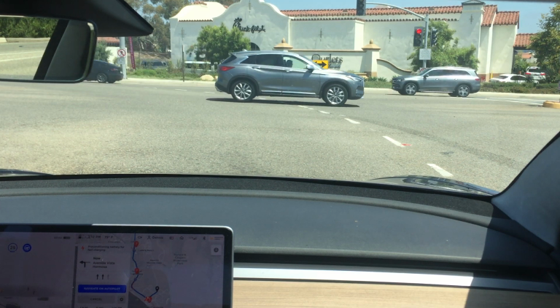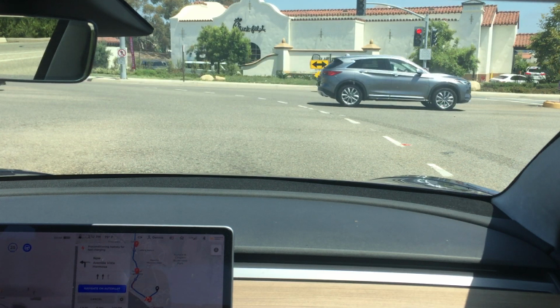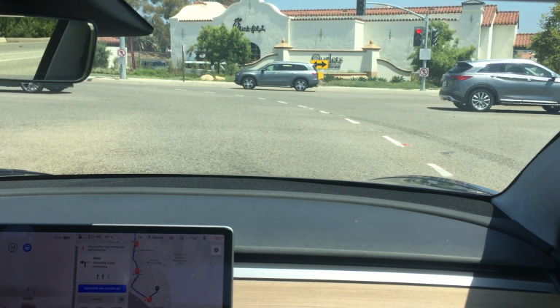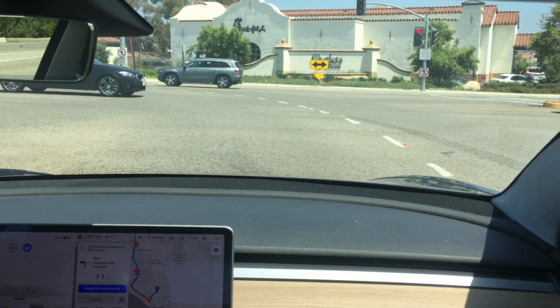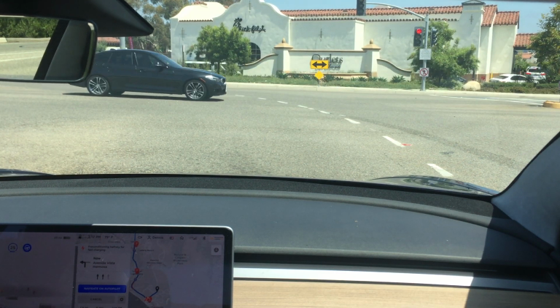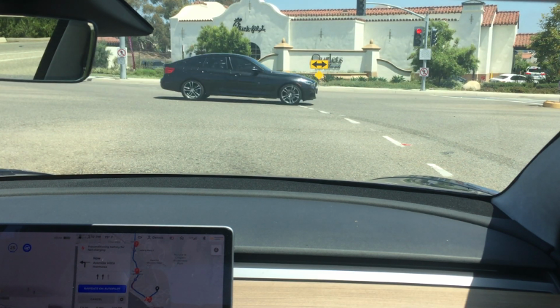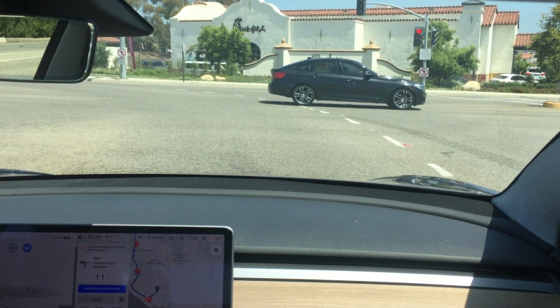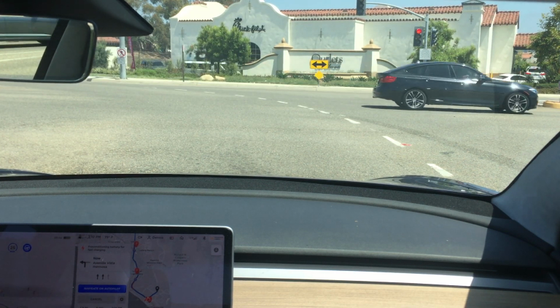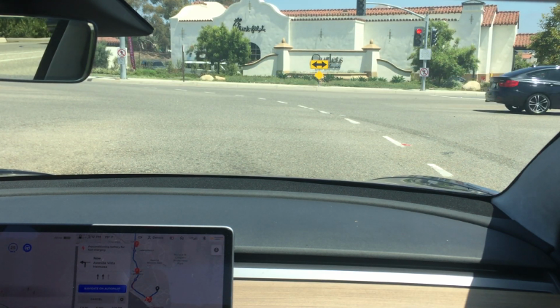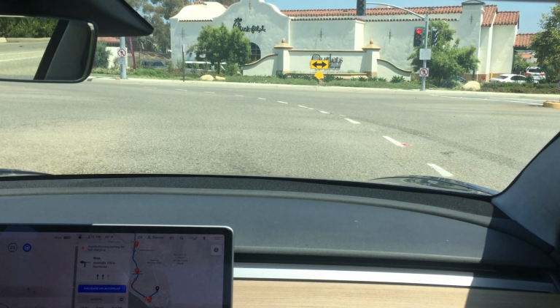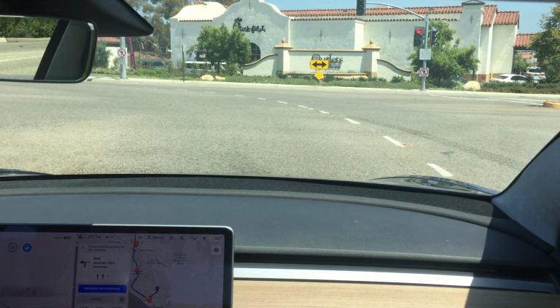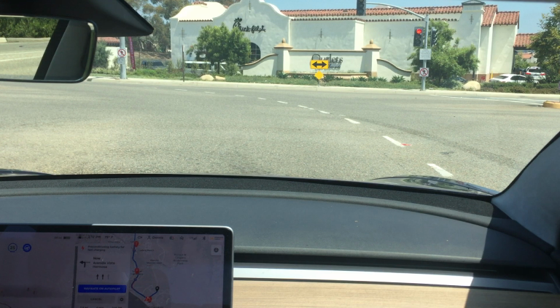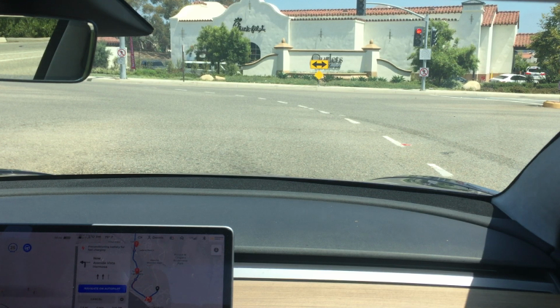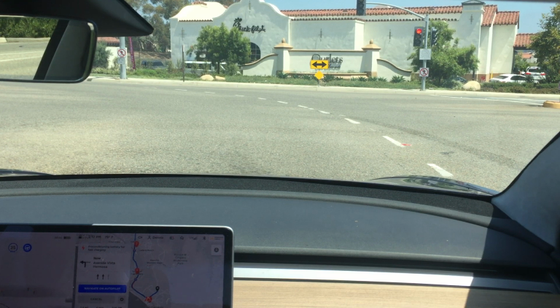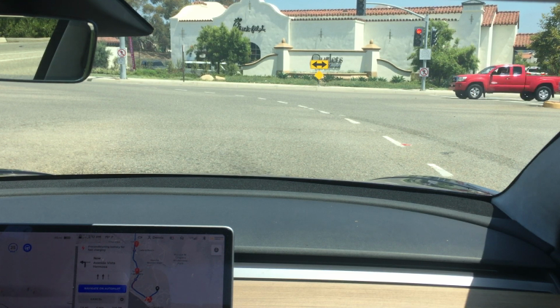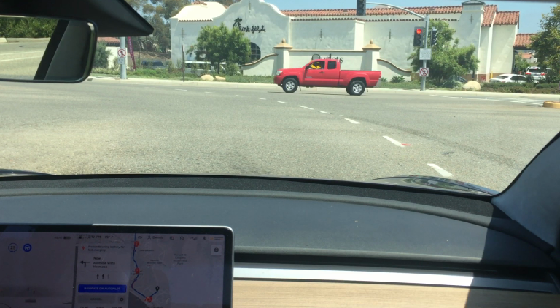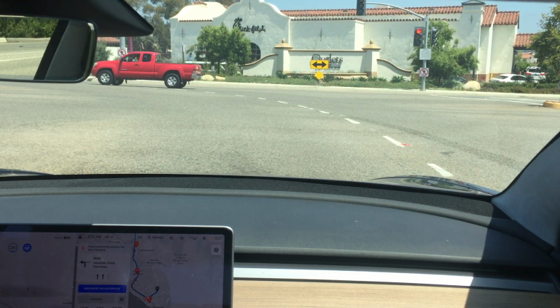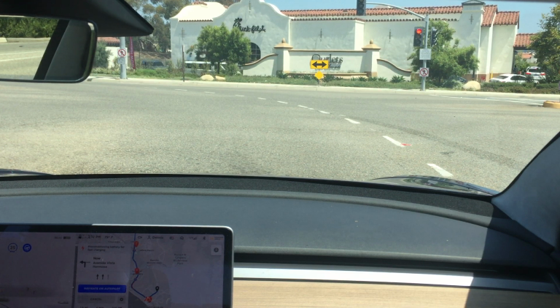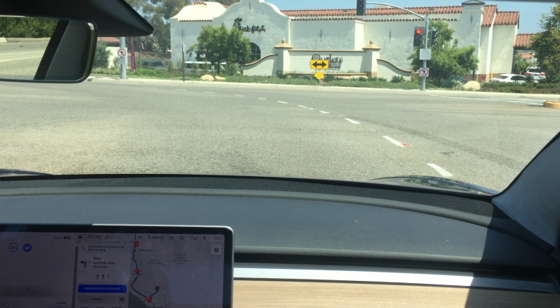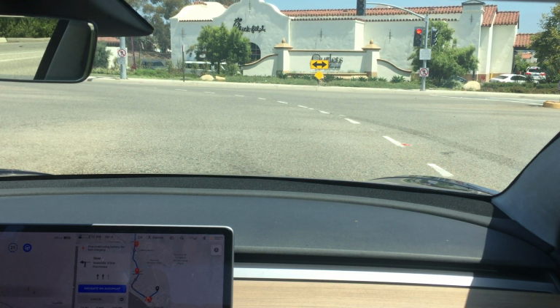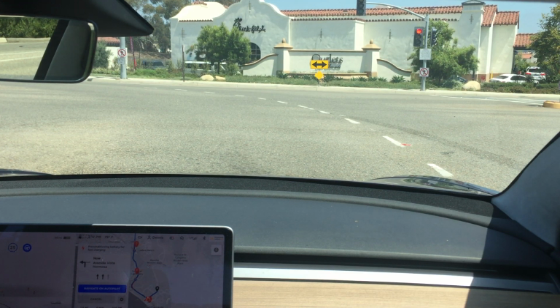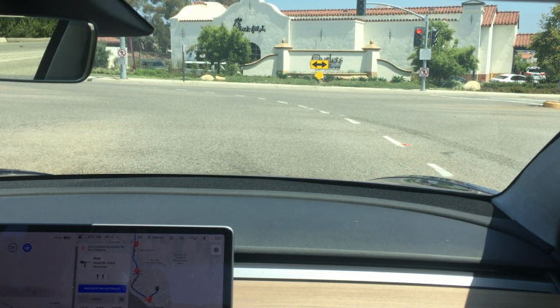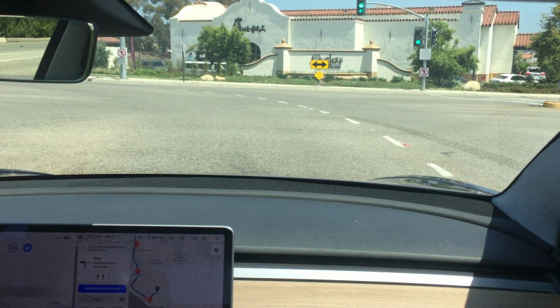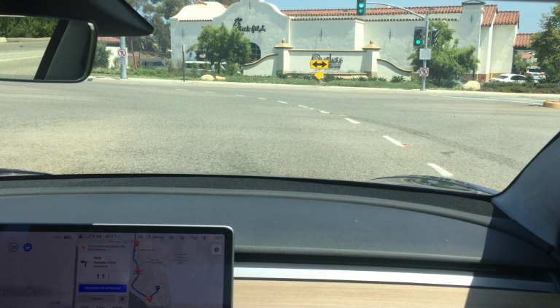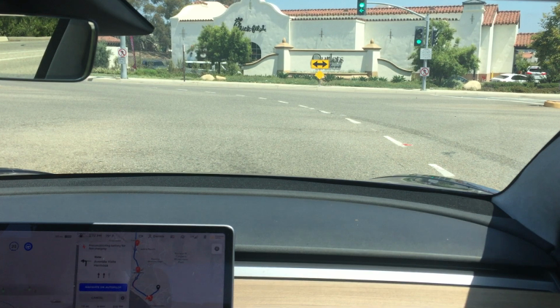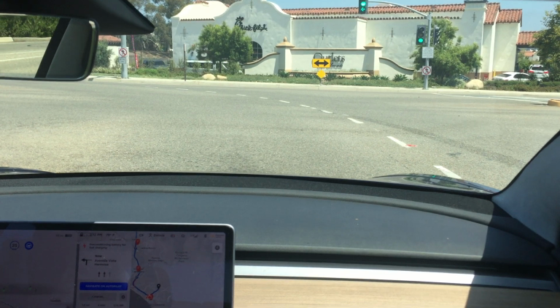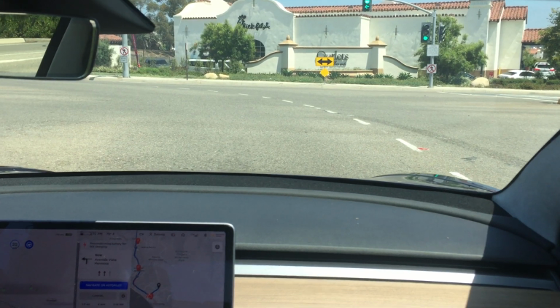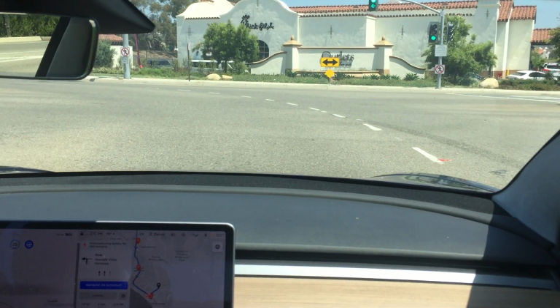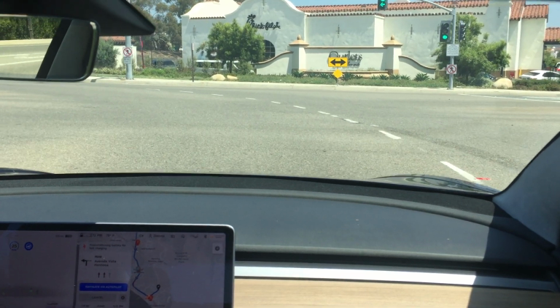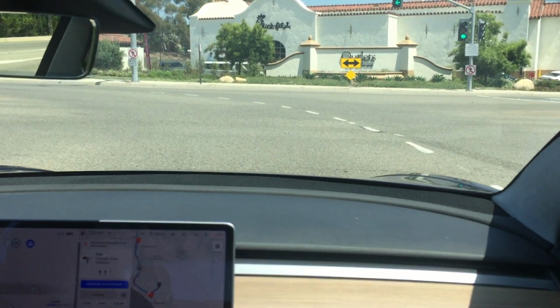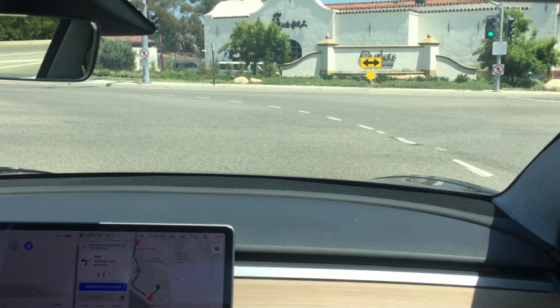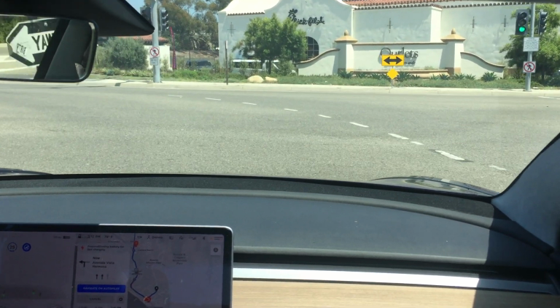All right, we've just exited the freeway. We're on our way to a supercharger that was built during — or released during the pandemic, which has been my challenge here.